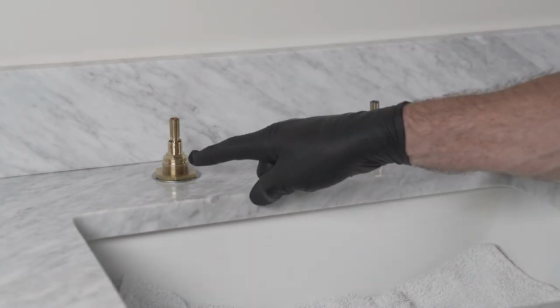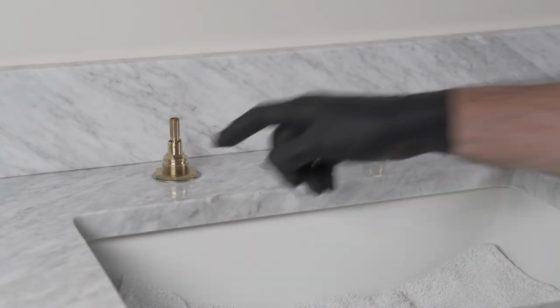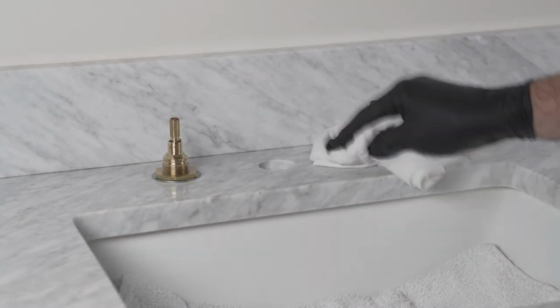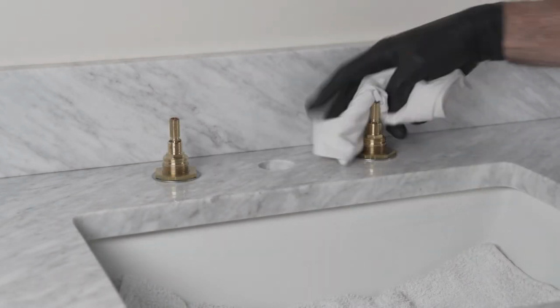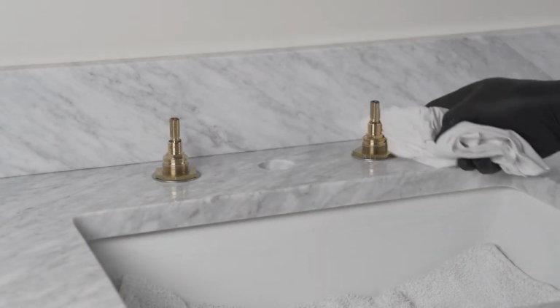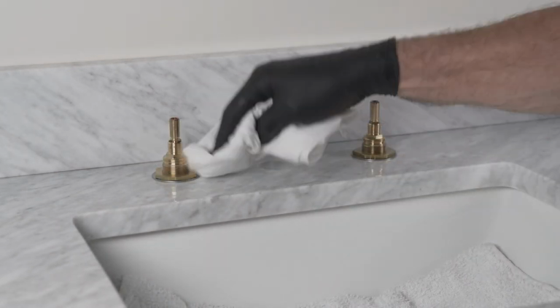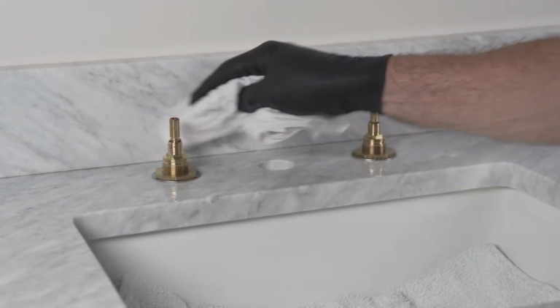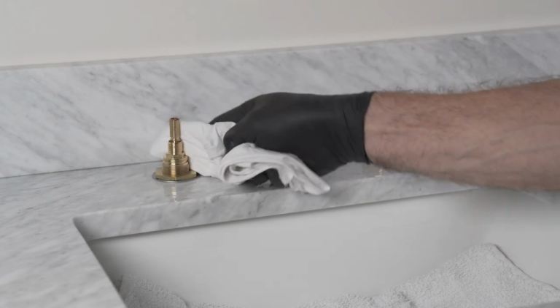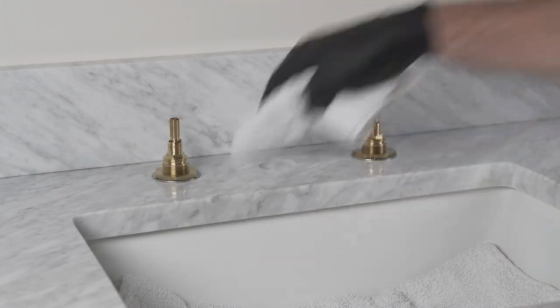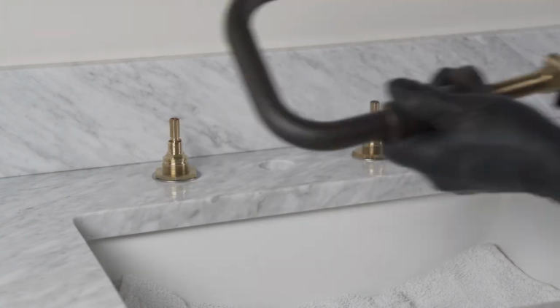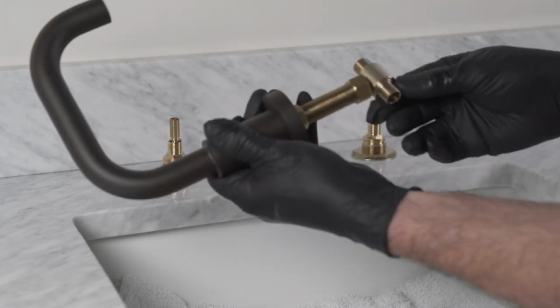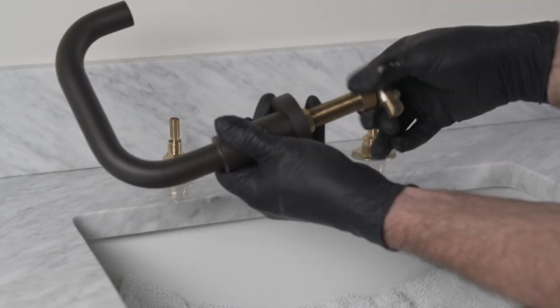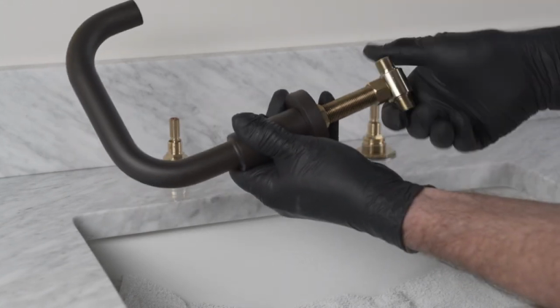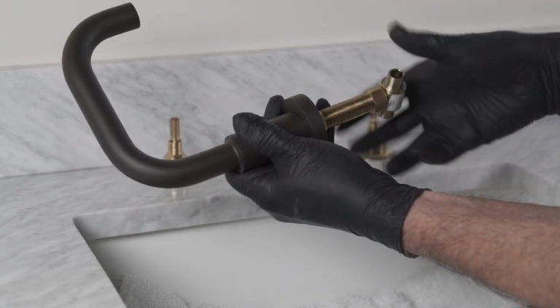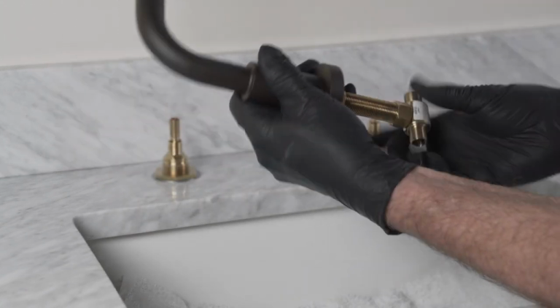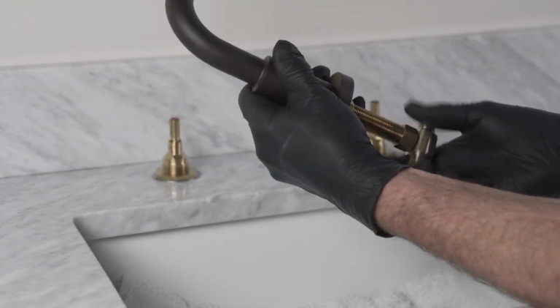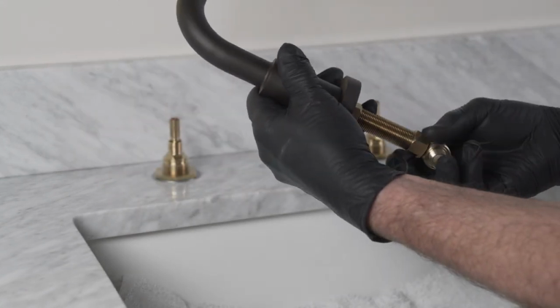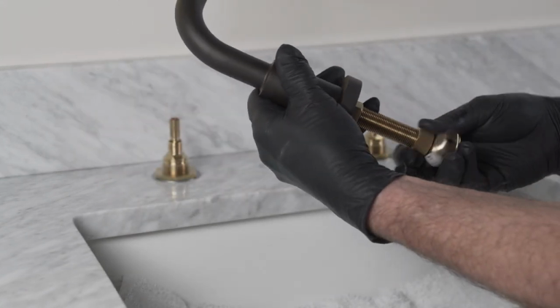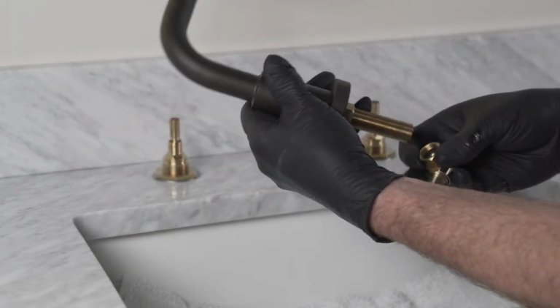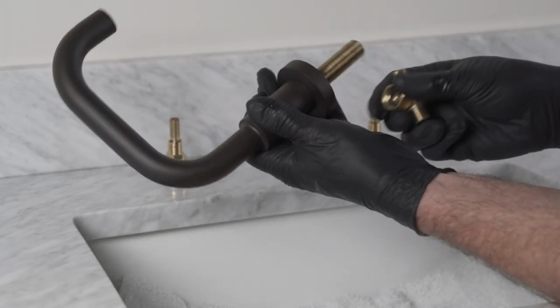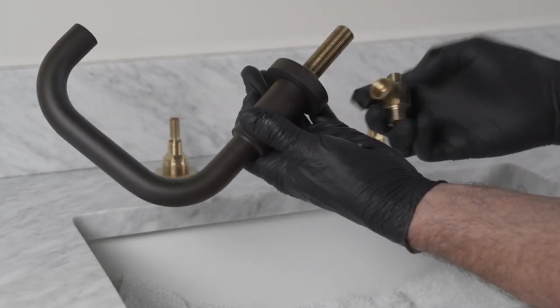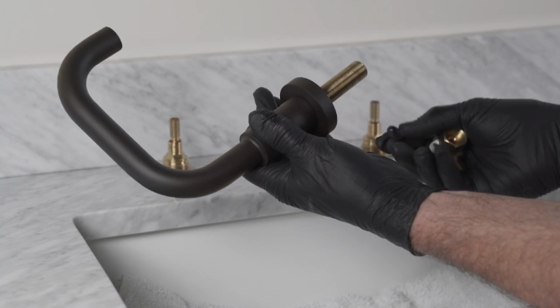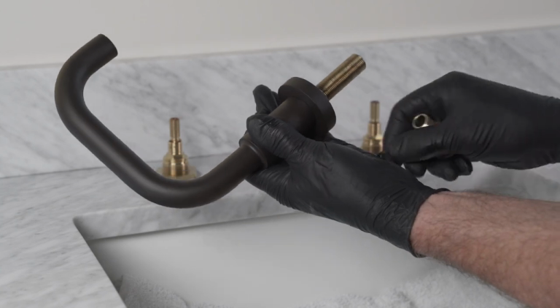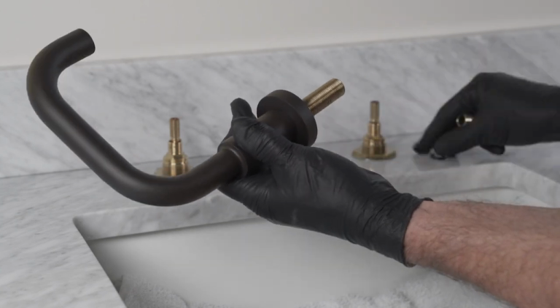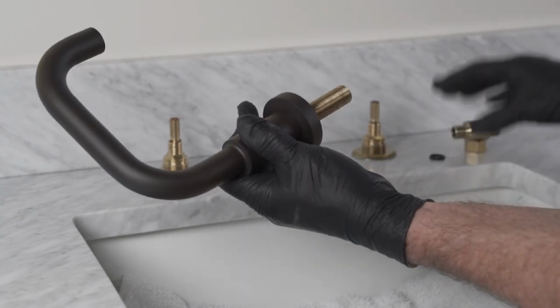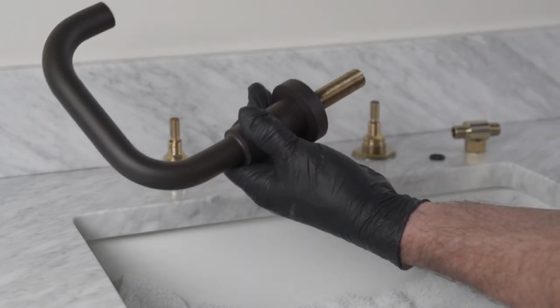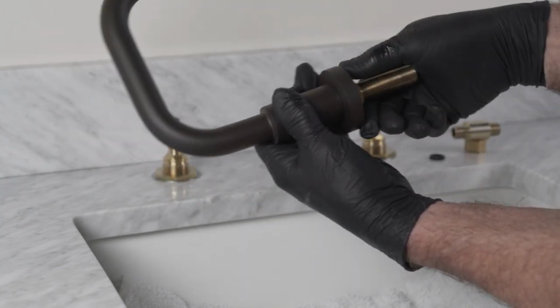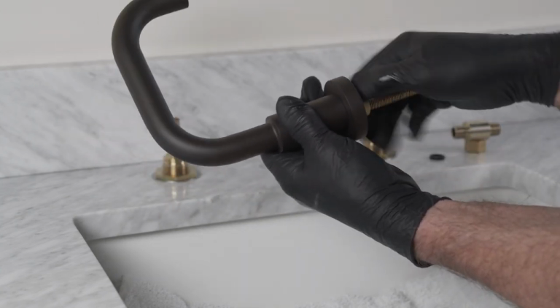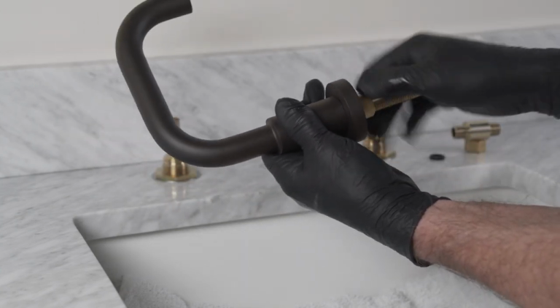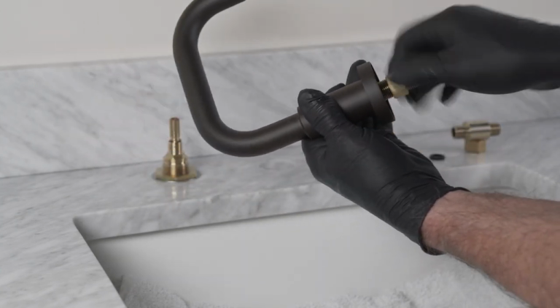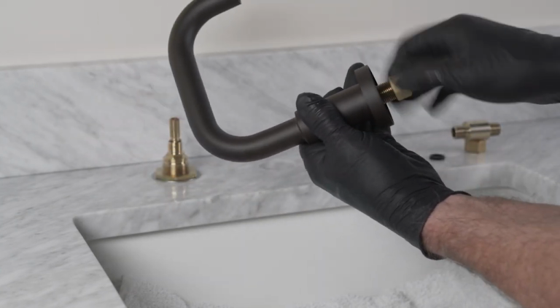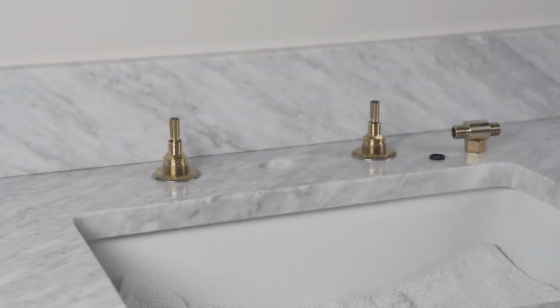Clean off any residual sealant from the top washers of the valves on the sink. Unscrew and remove the three-way T with black washer inside the nut from the spout shank. Remove the nut, metal, and rubber washers from the spout shank.